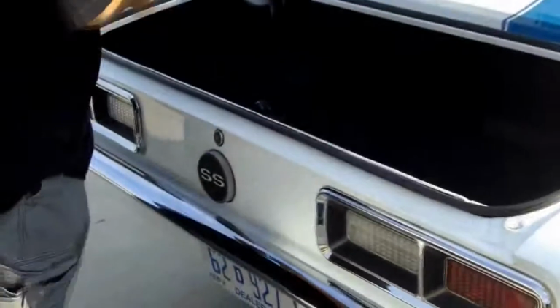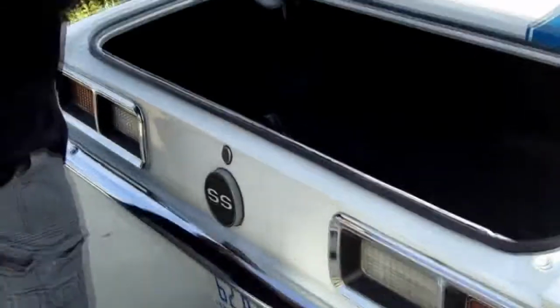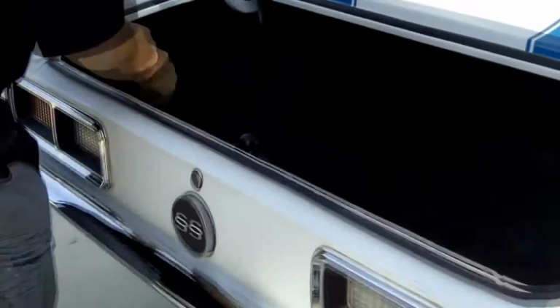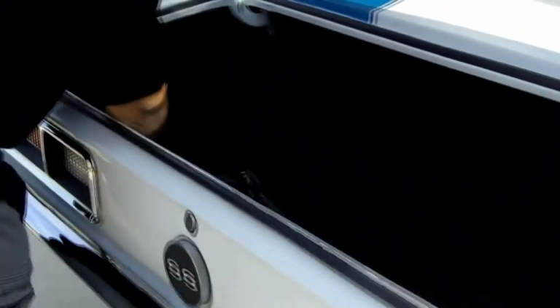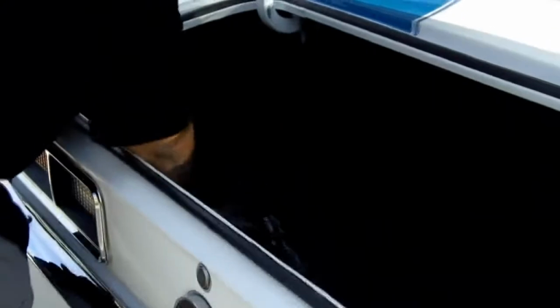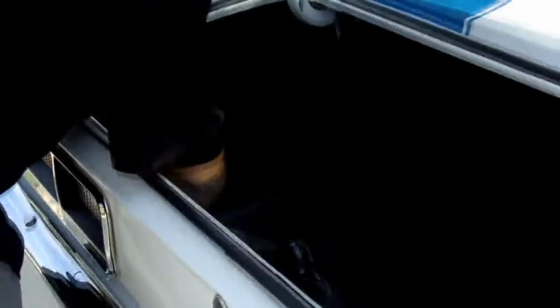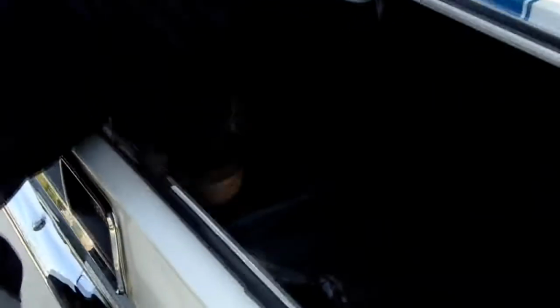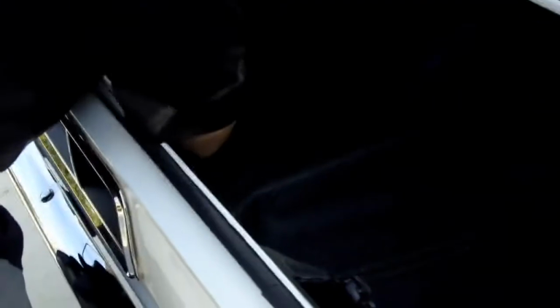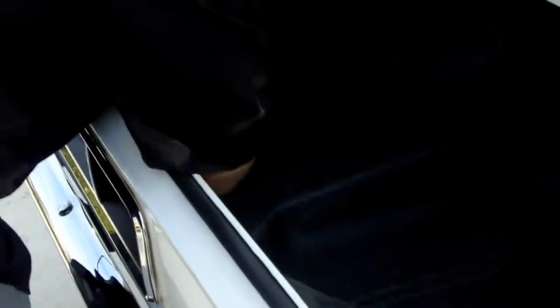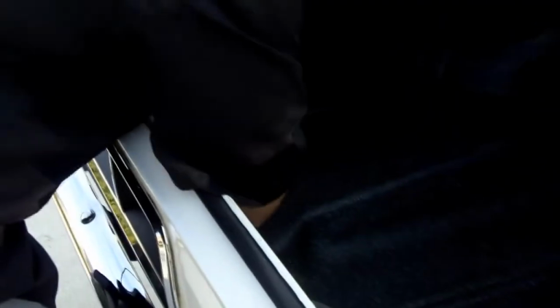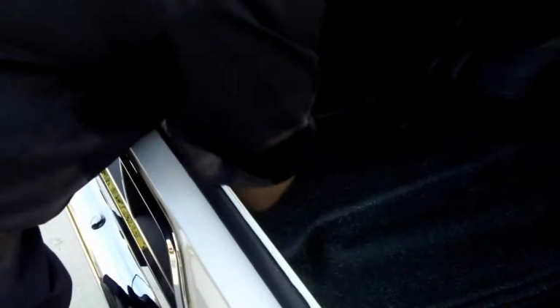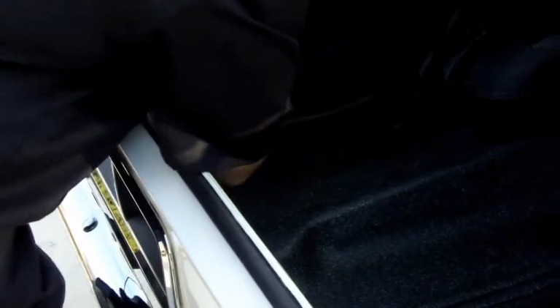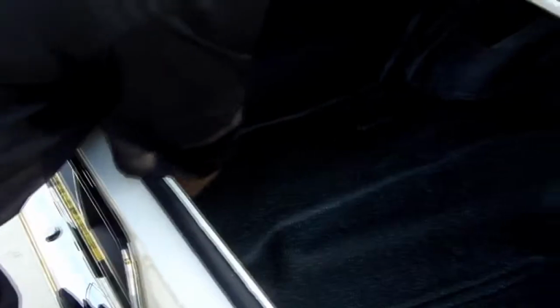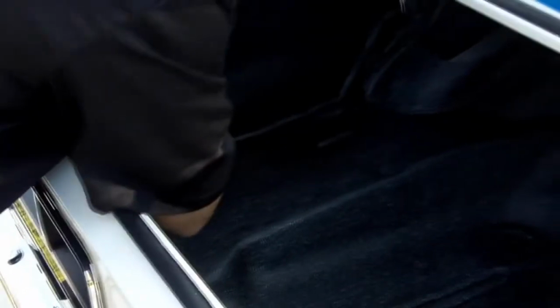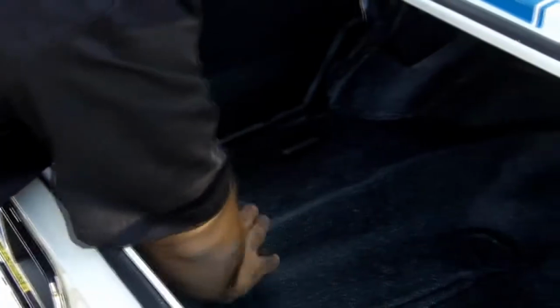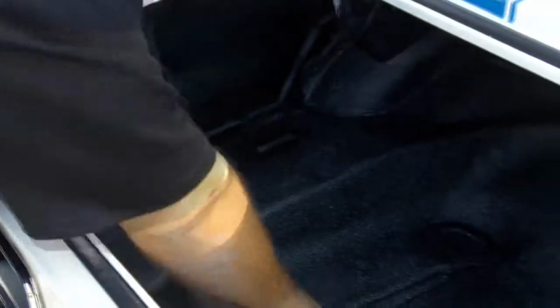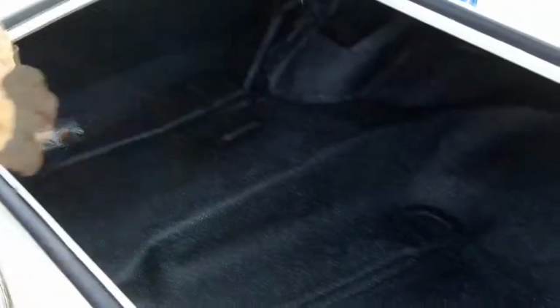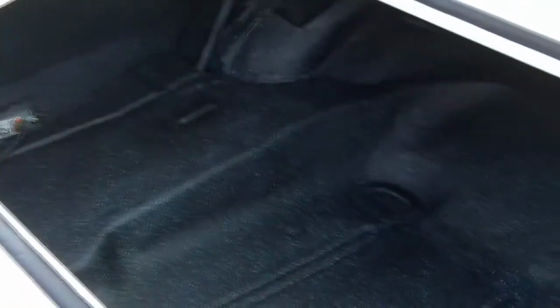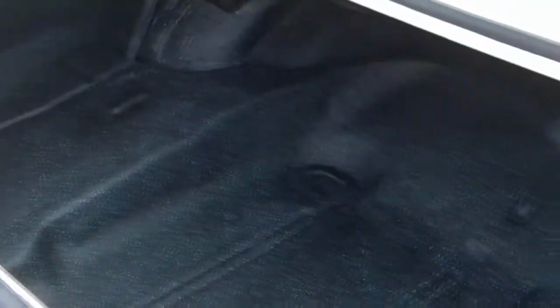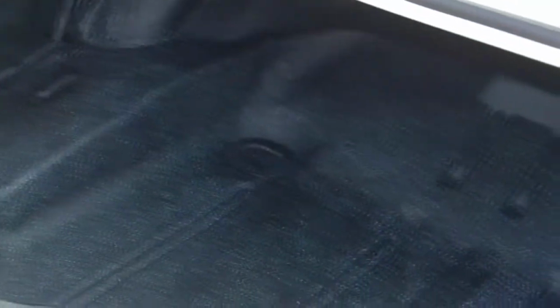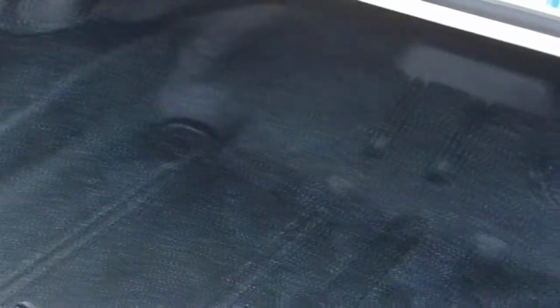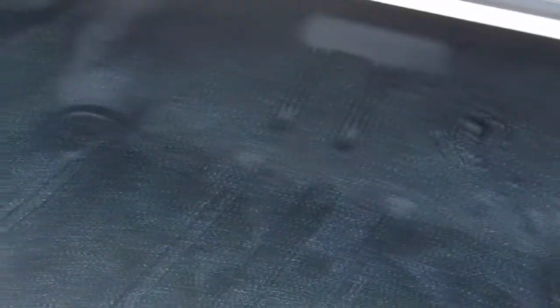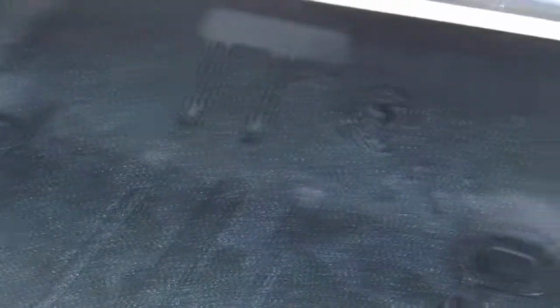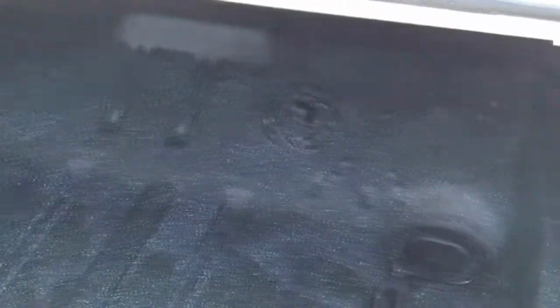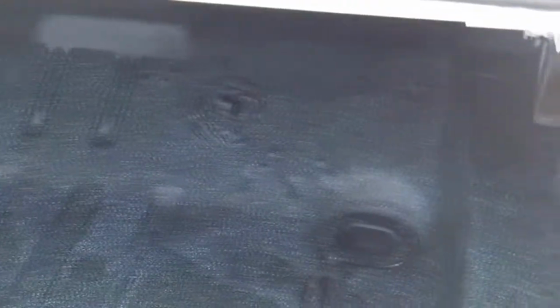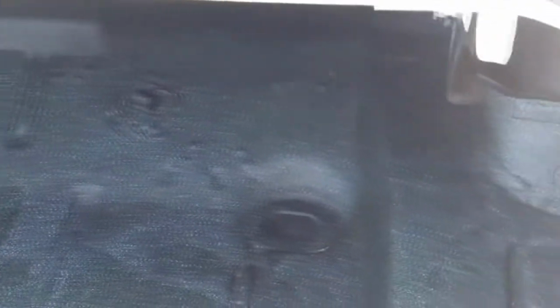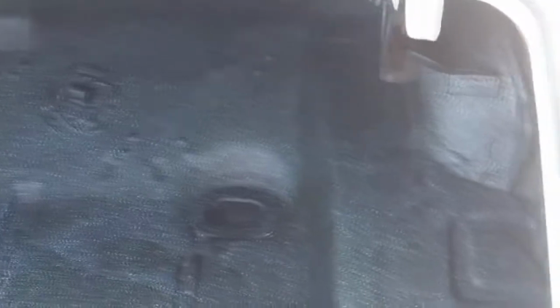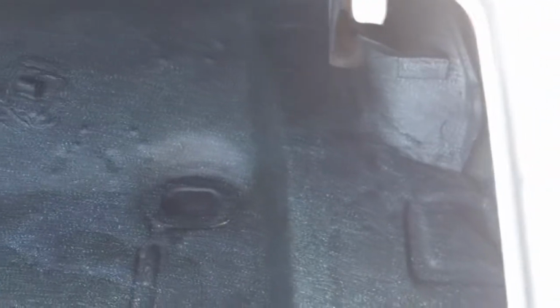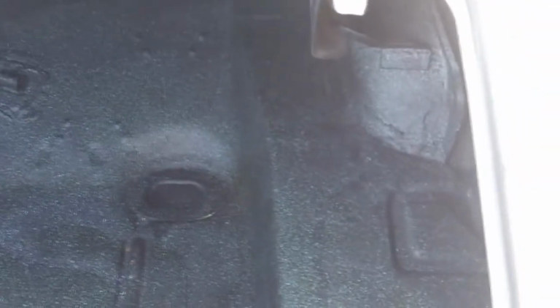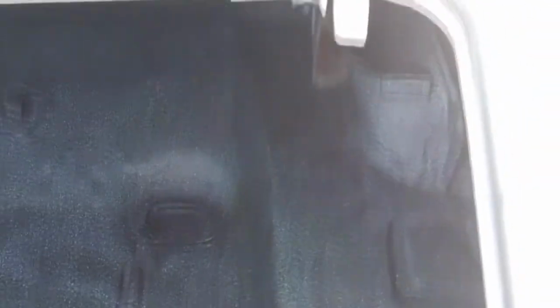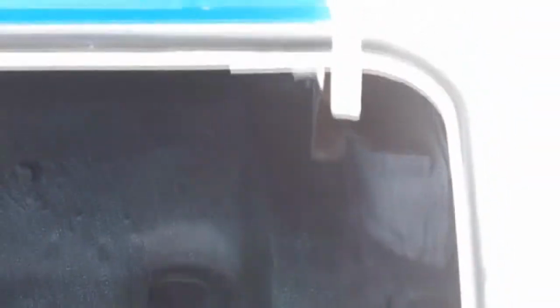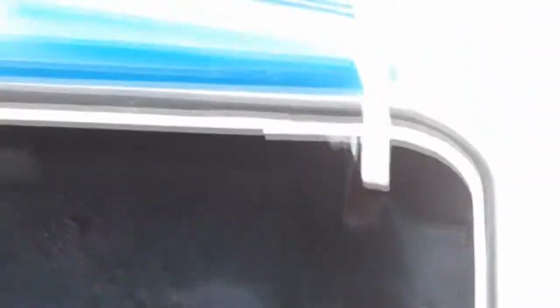It's got a nice solid trunk pan. All the mounts in here are real good. Looks like it possibly had new quarters put on, but everything's super solid. All the chrome, stainless, and everything is in excellent condition on this vehicle.